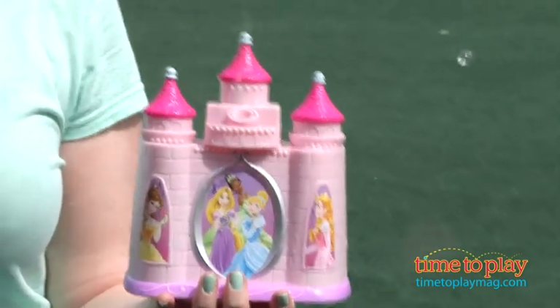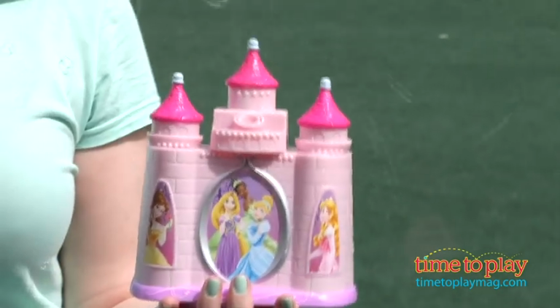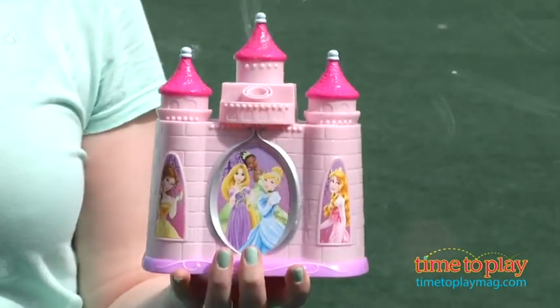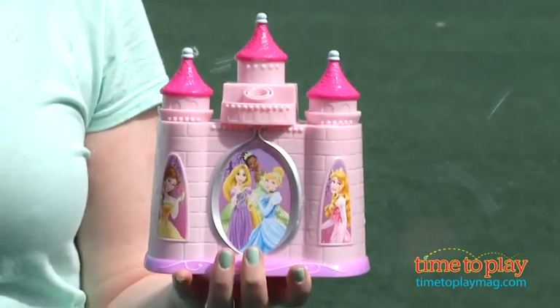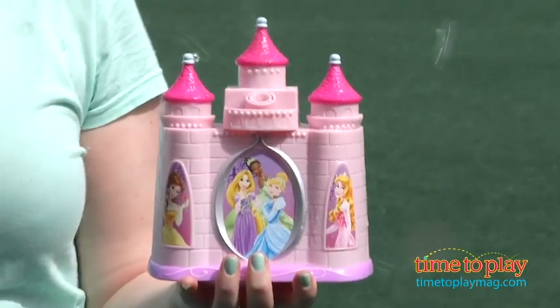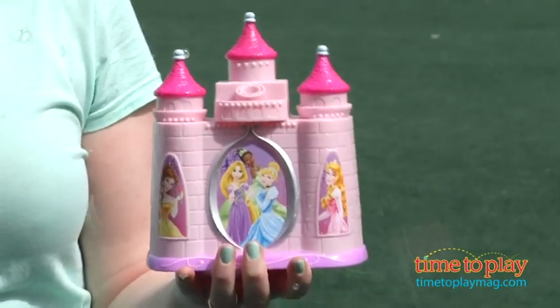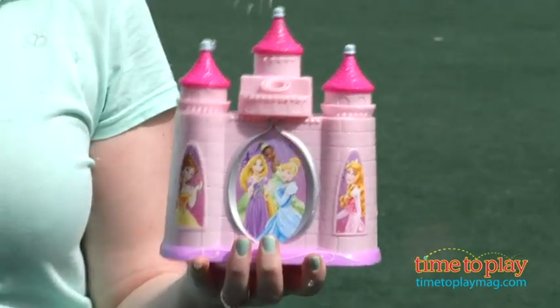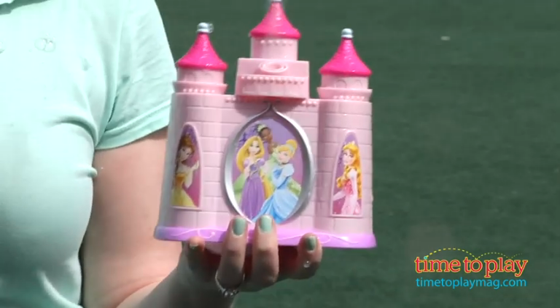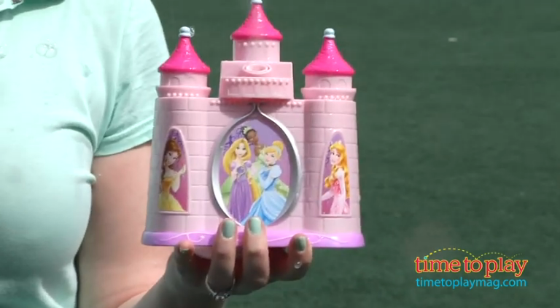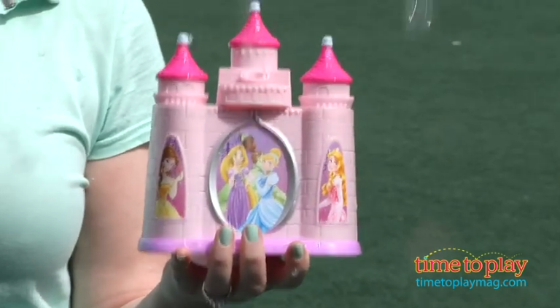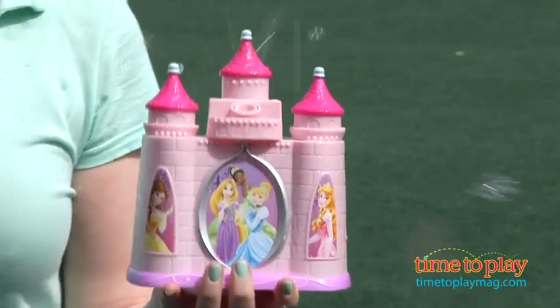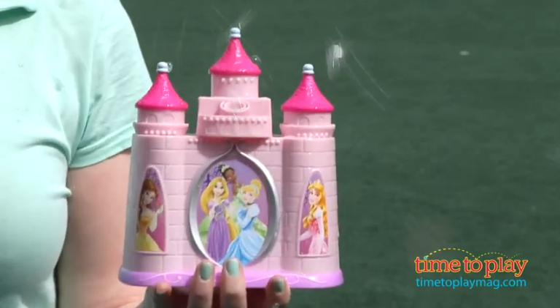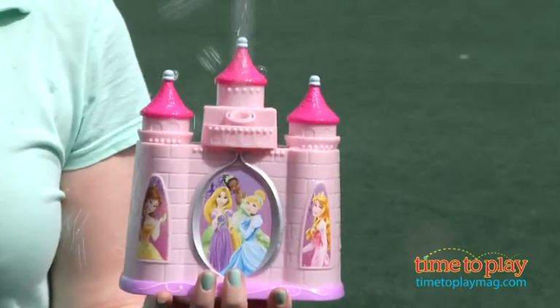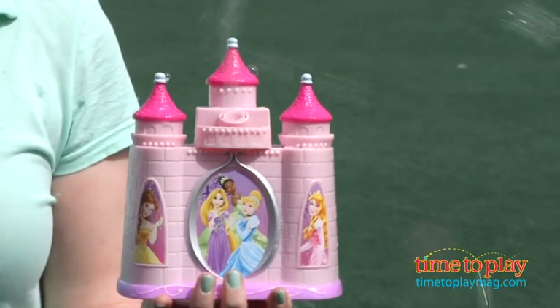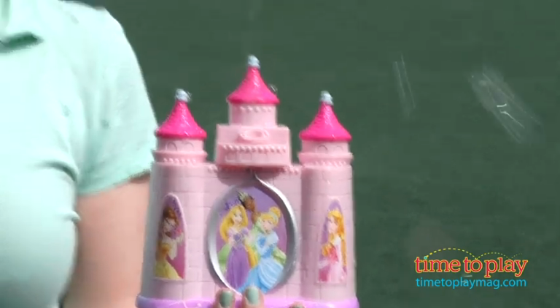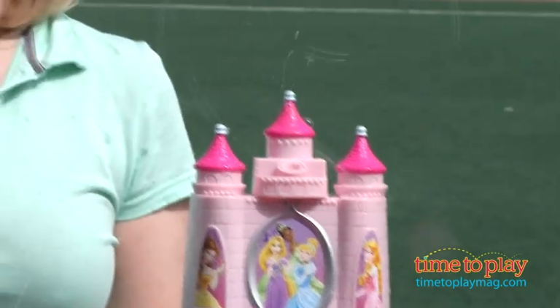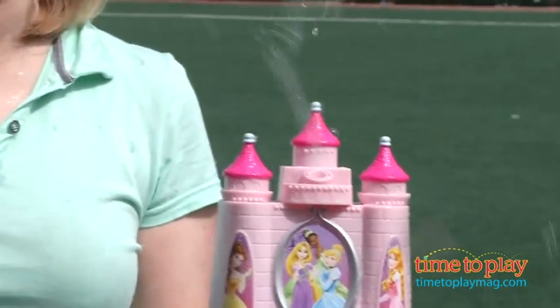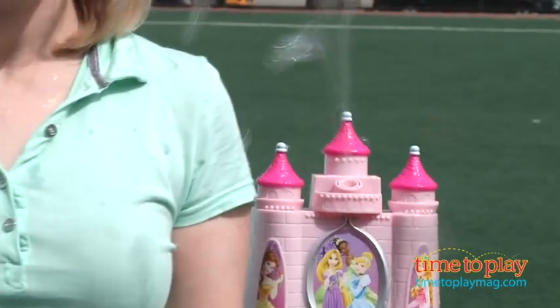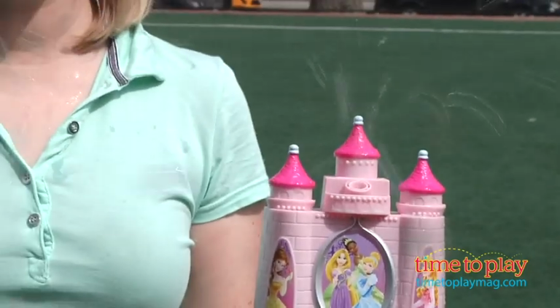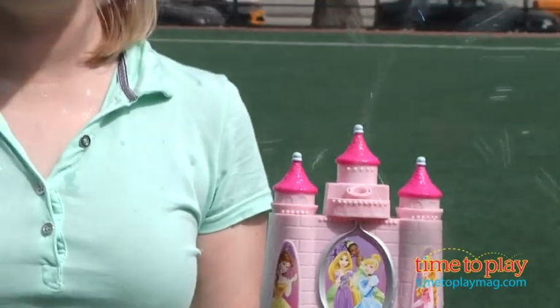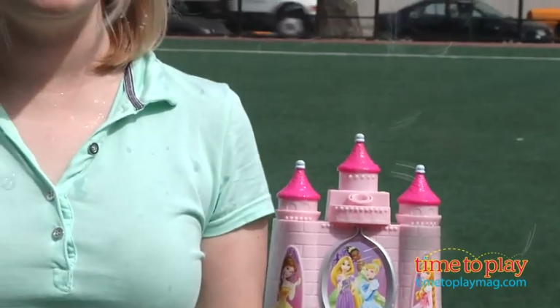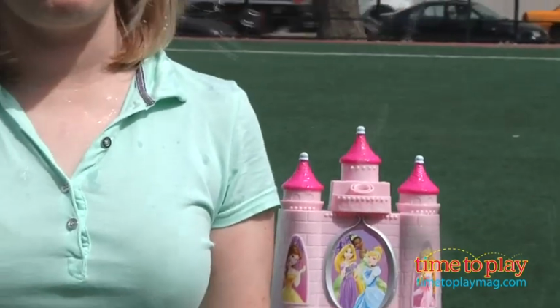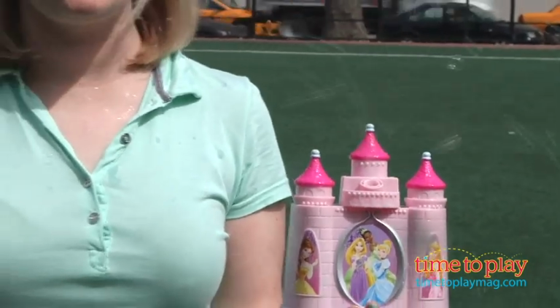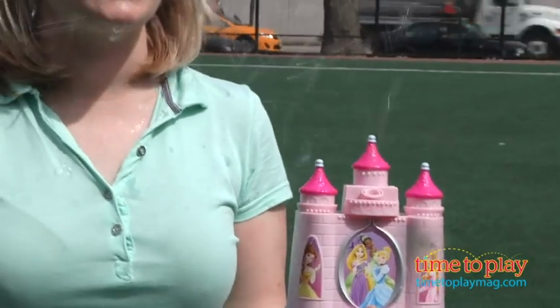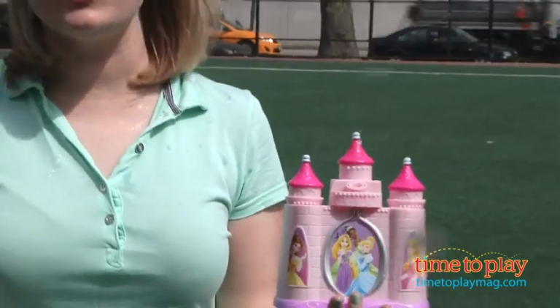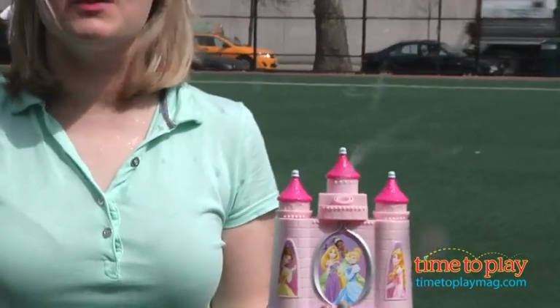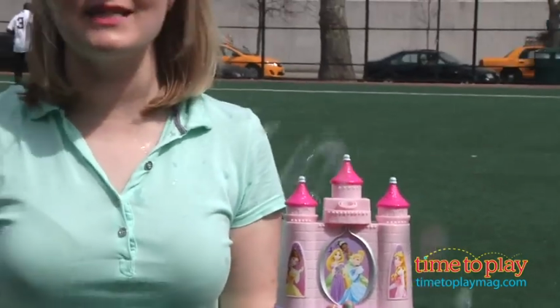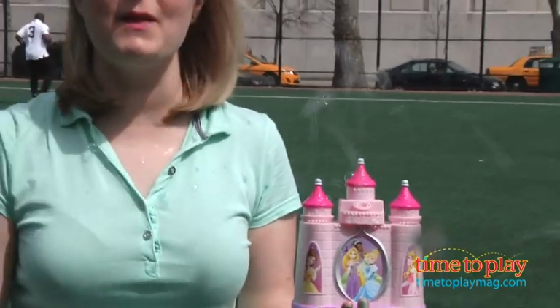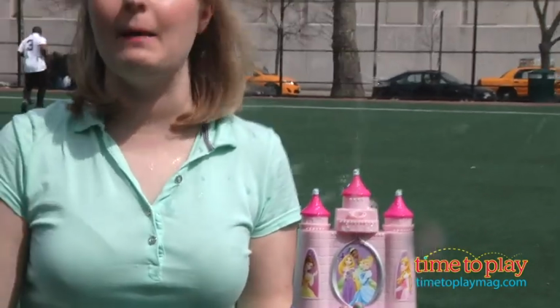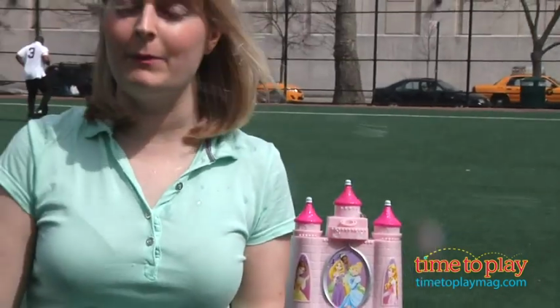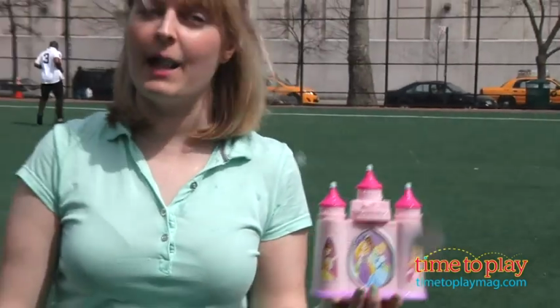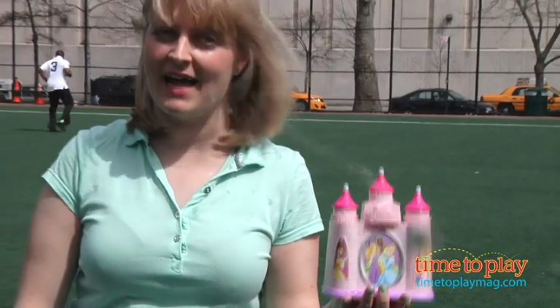Disney Princess fans aged 3 and up will enjoy engaging in bubble play with favorite characters, and this is an easy way for kids to just engage in some princess play and bubble play outside.